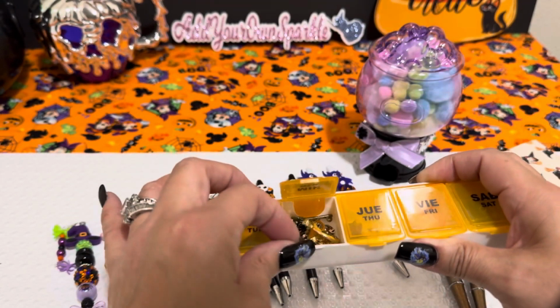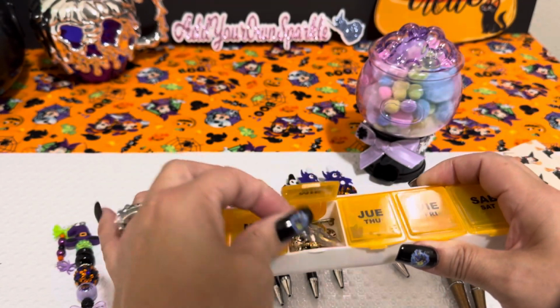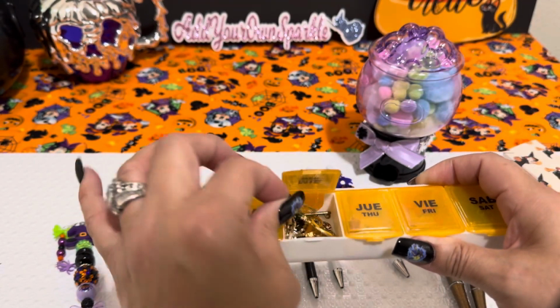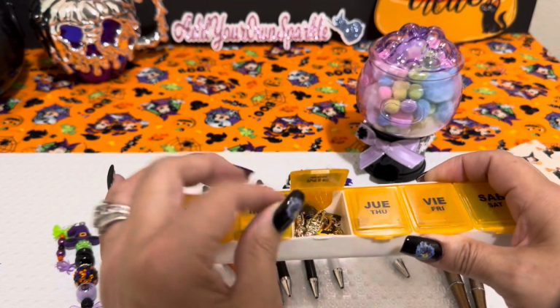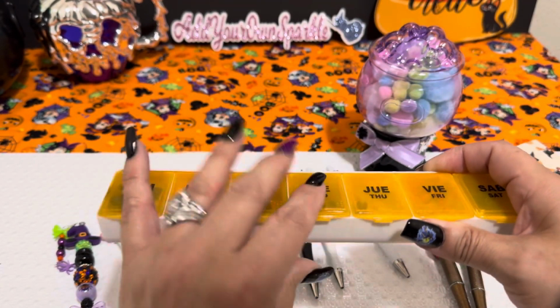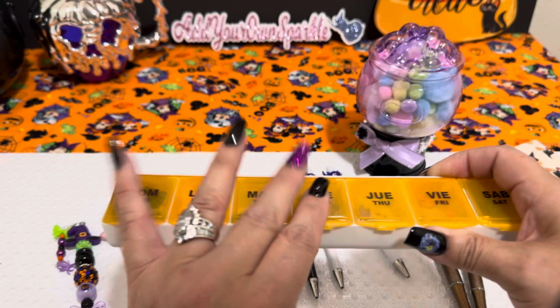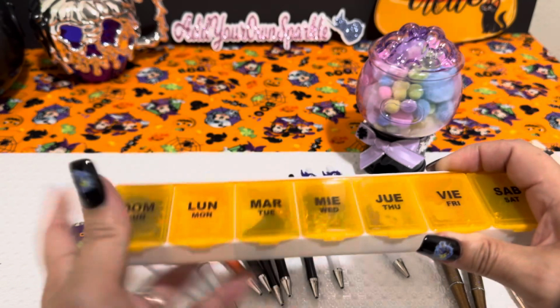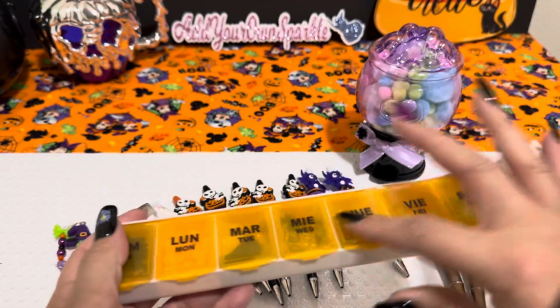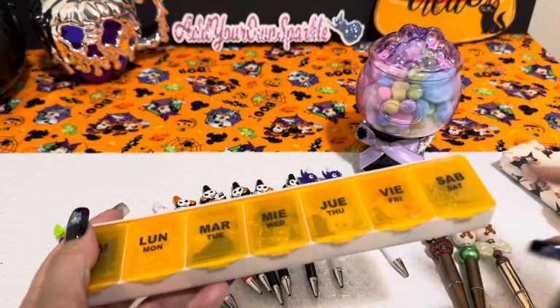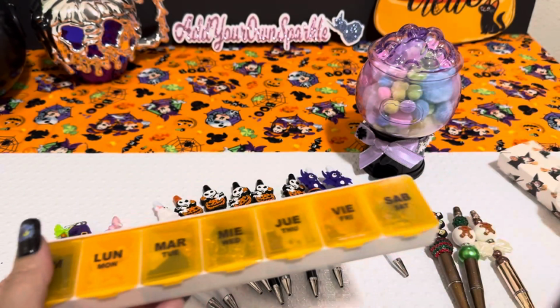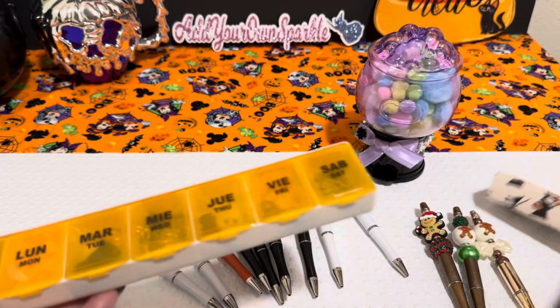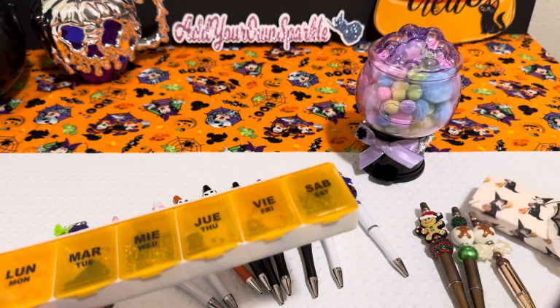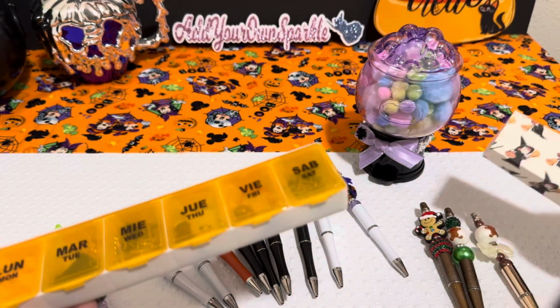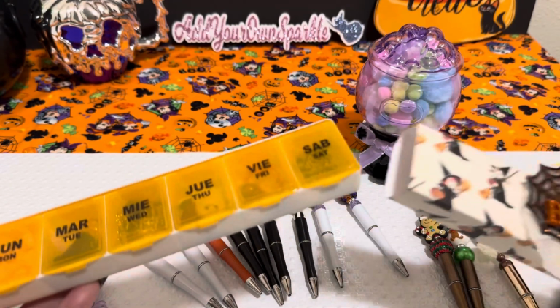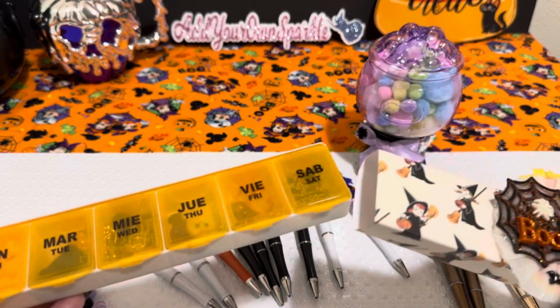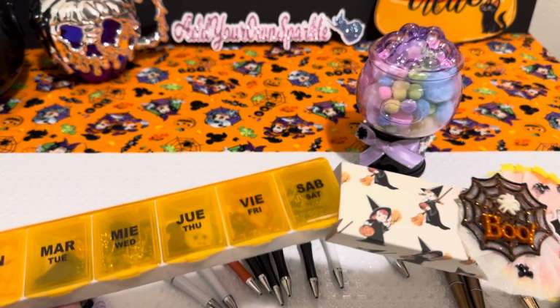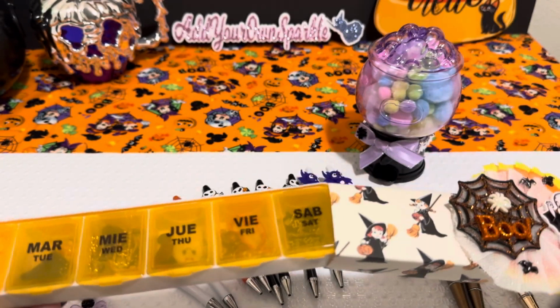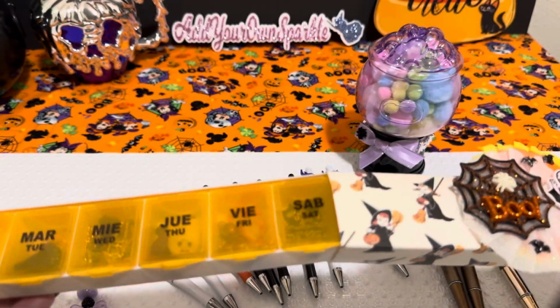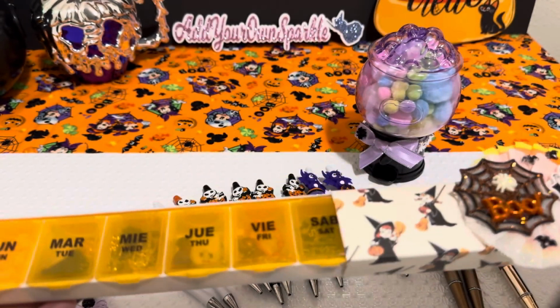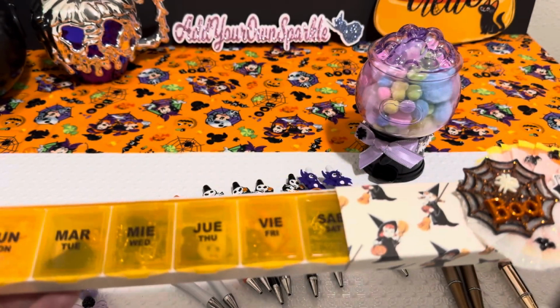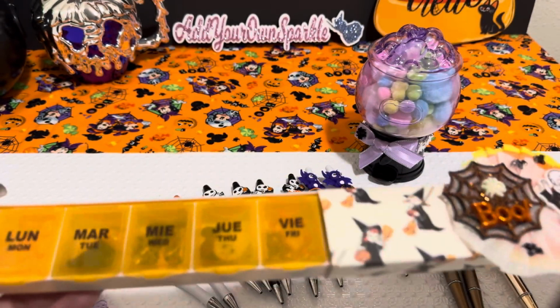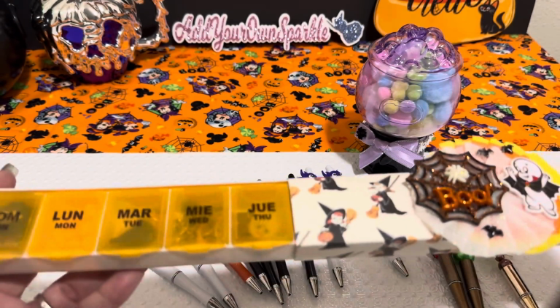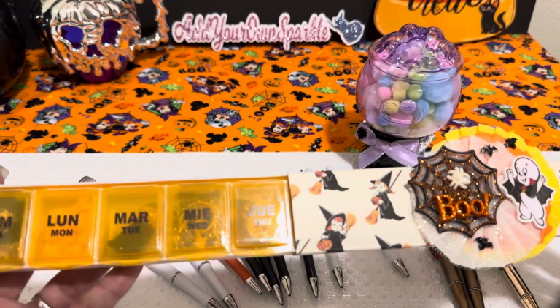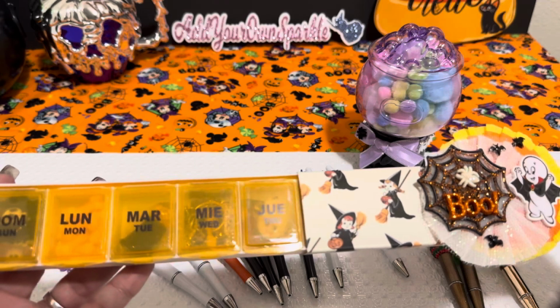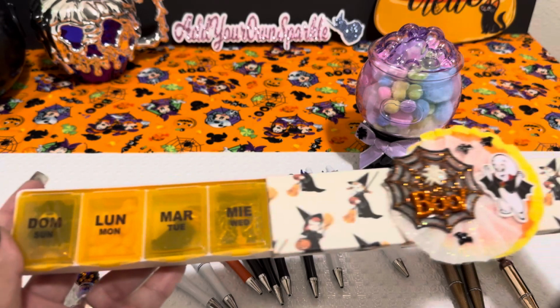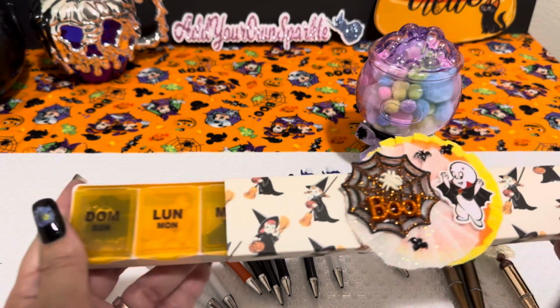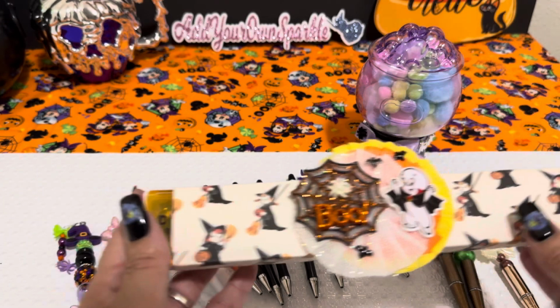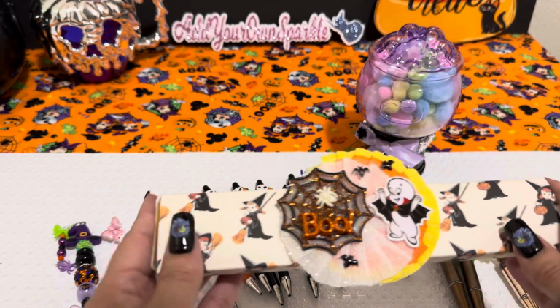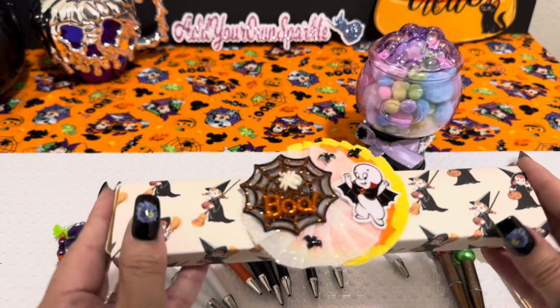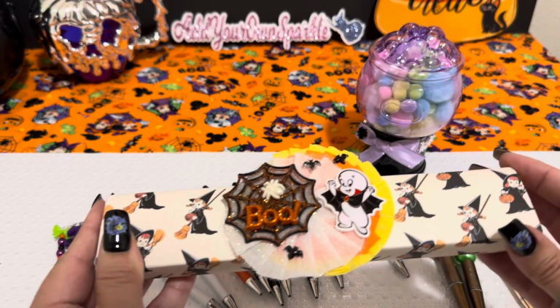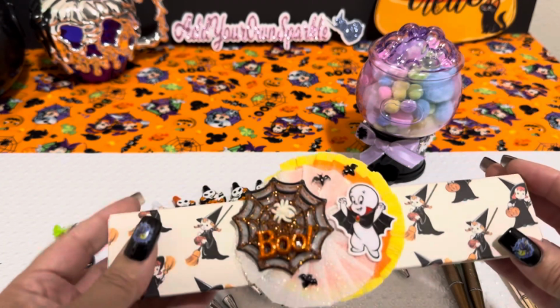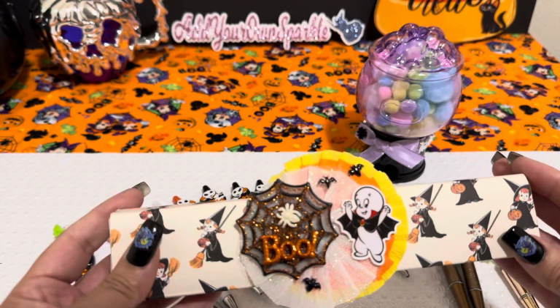She can go ahead and decorate it however she'd like. I didn't want to ruin it, but I loved it and I picked it up because I thought it was perfect for Halloween.